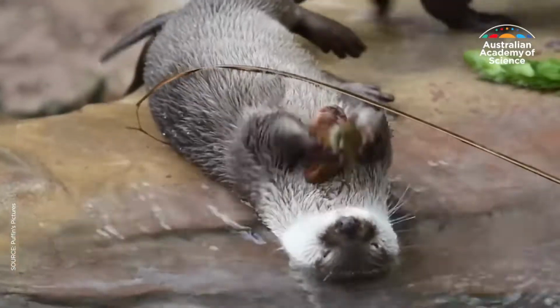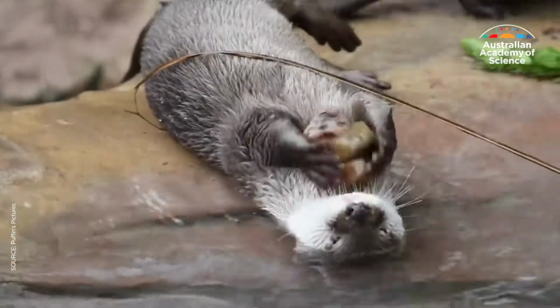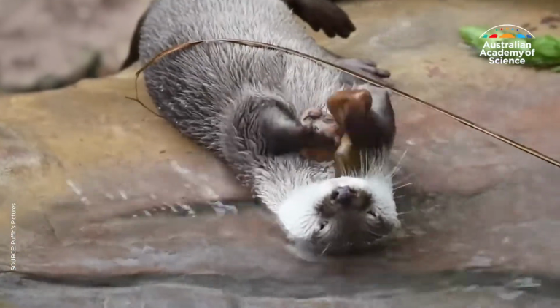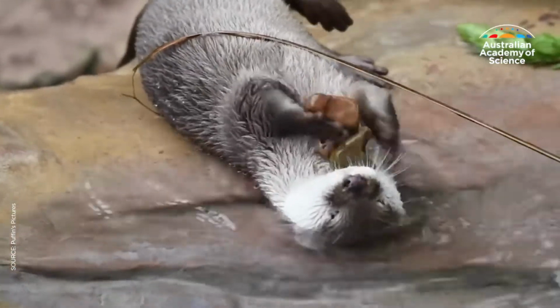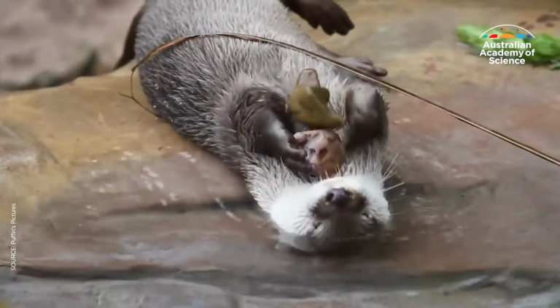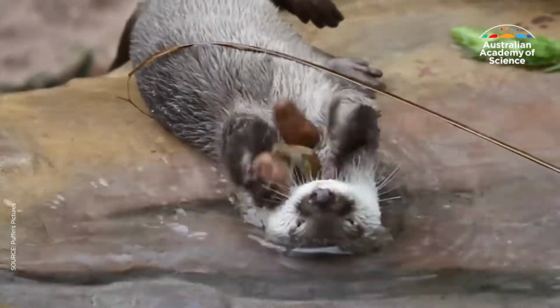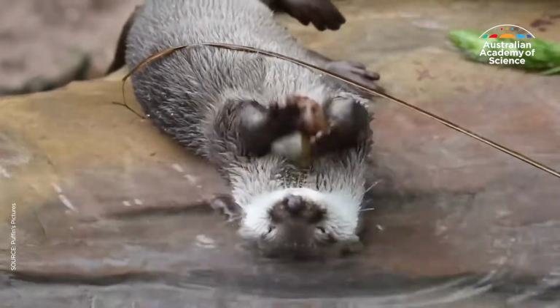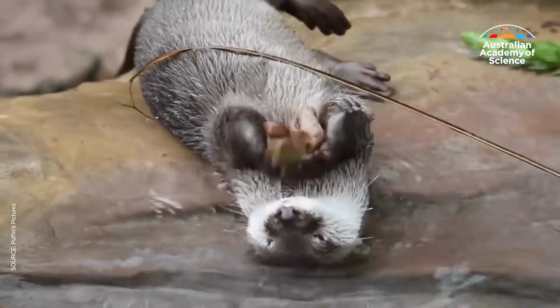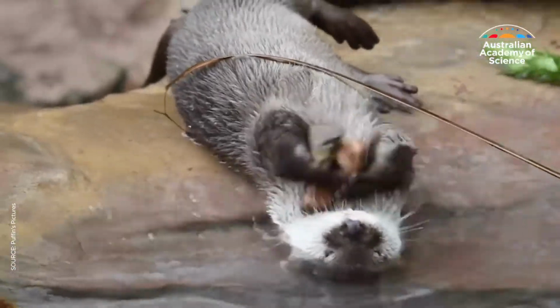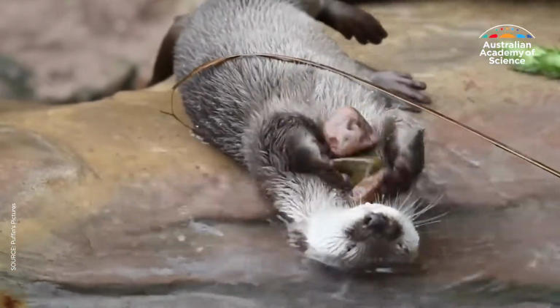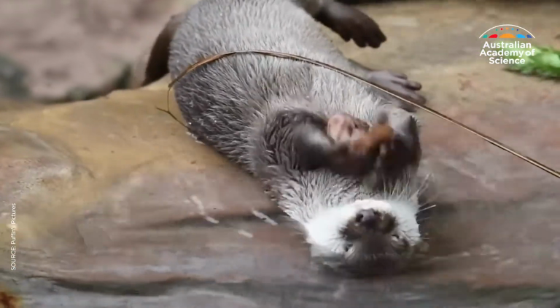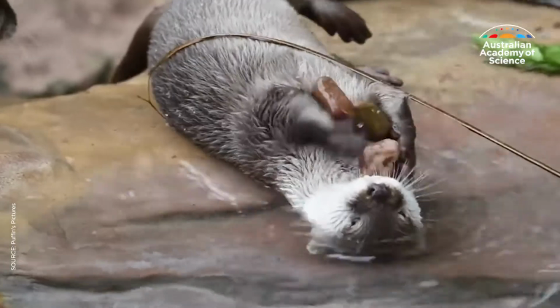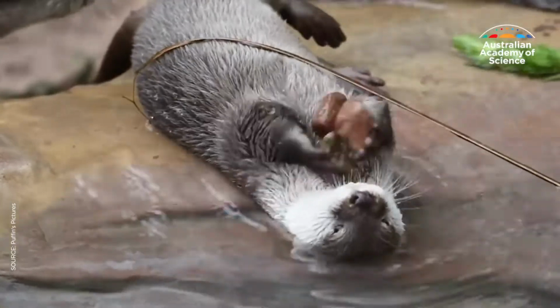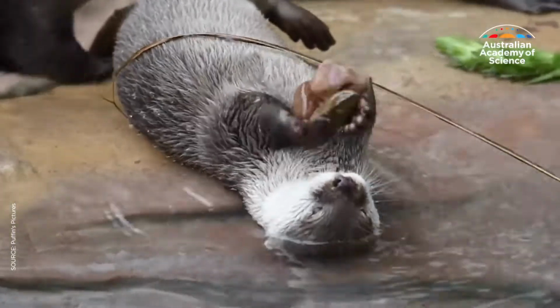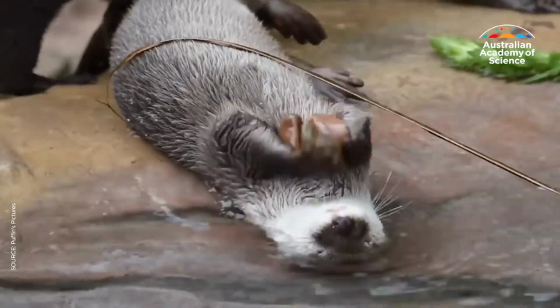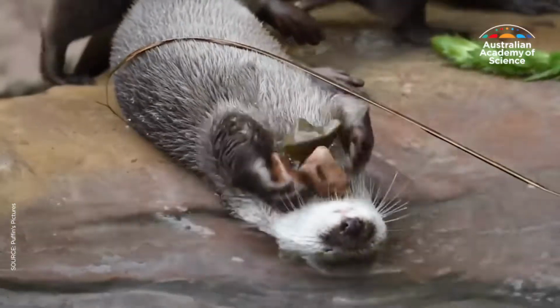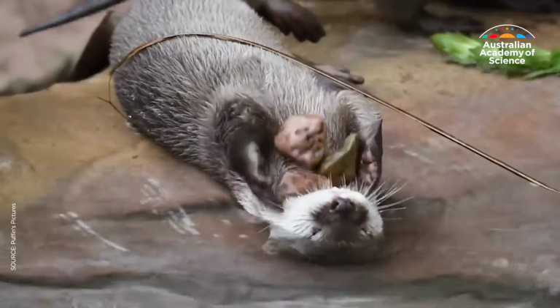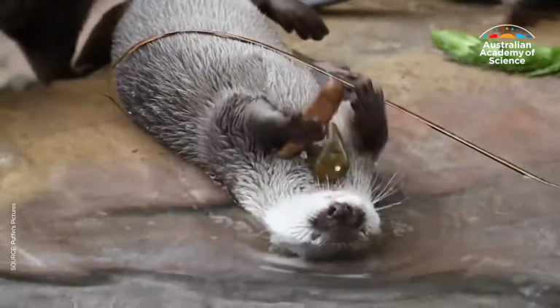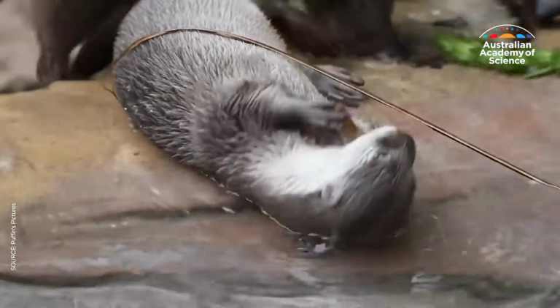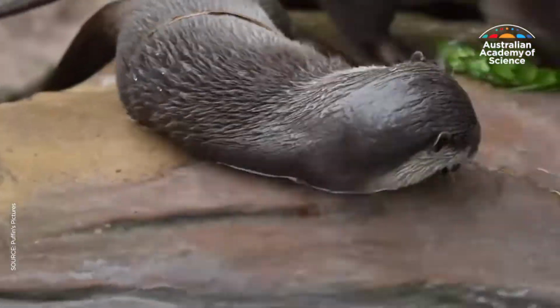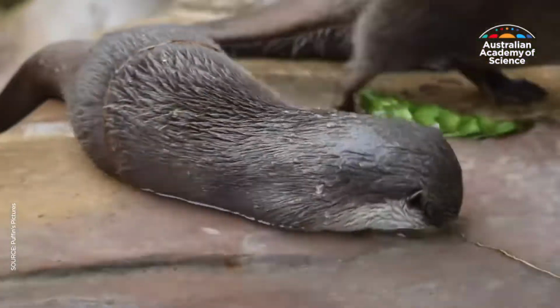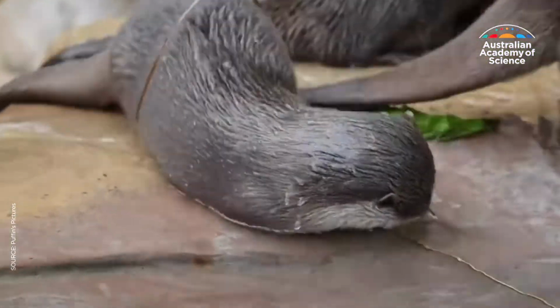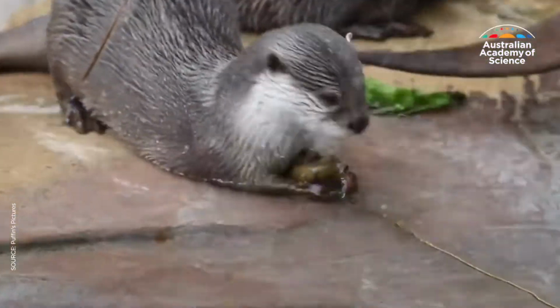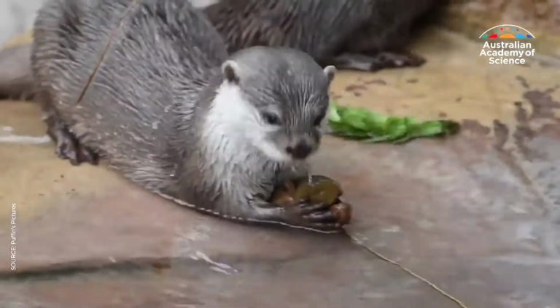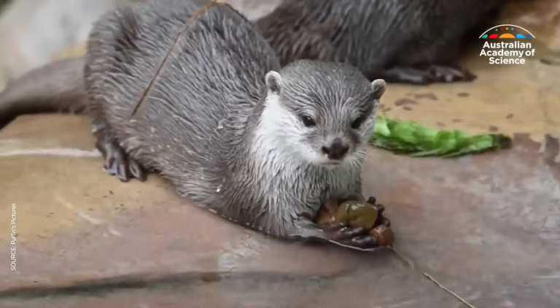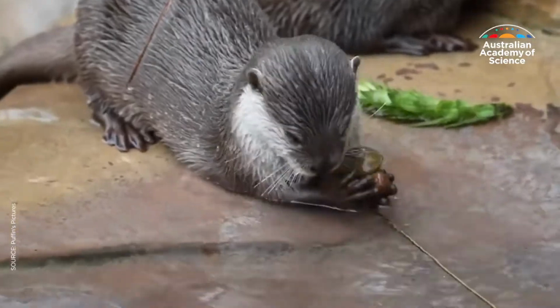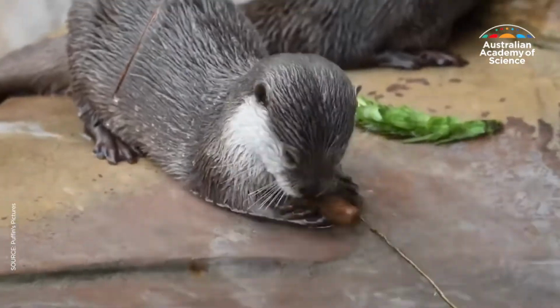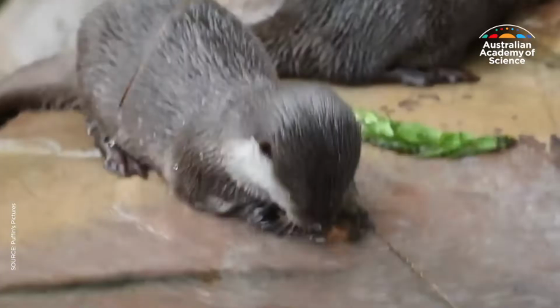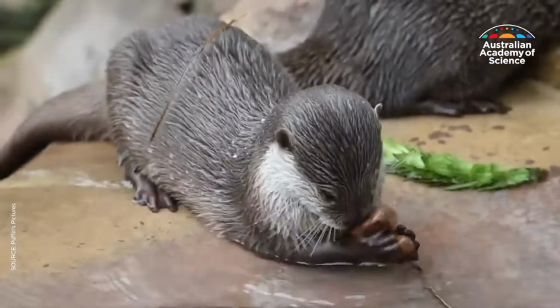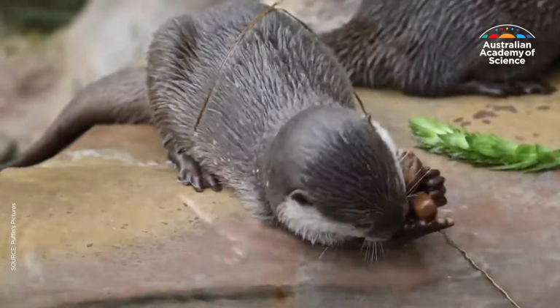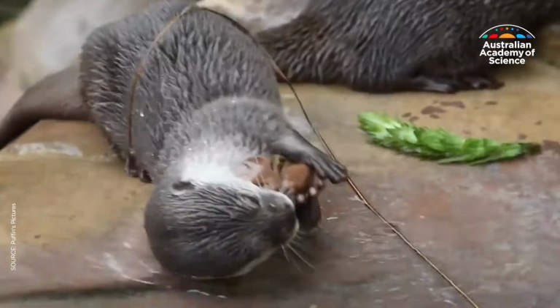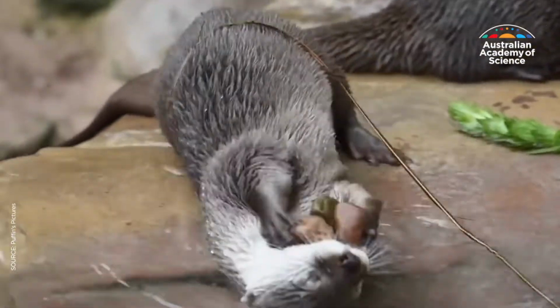Ever wondered why otters are seriously good jugglers? From tossing pebbles and rolling stones on their chest, this playful mammal is often seen in captivity lying on its back and juggling rocks.